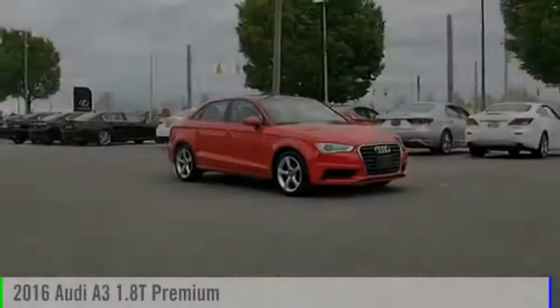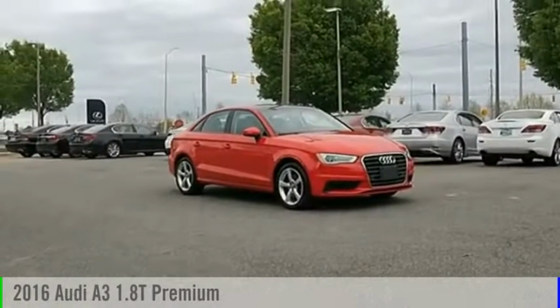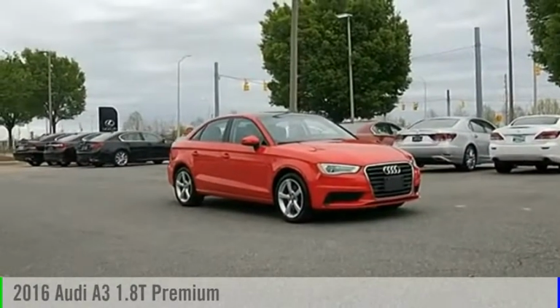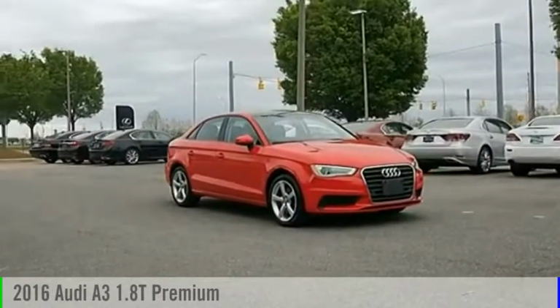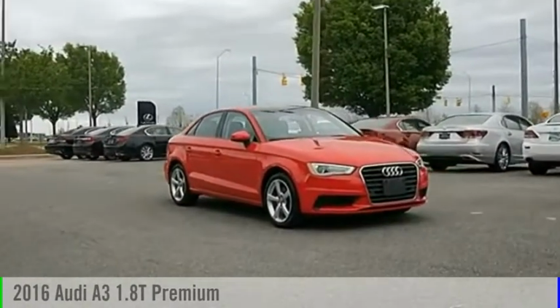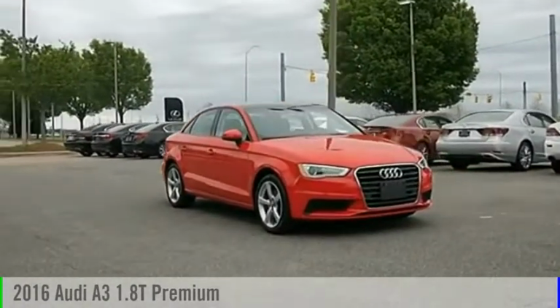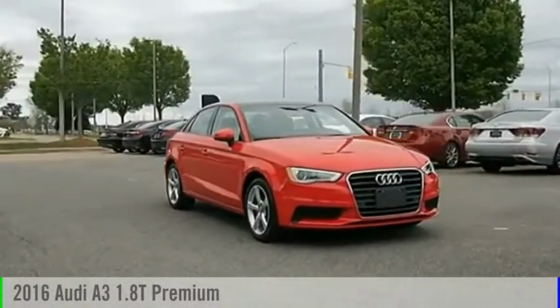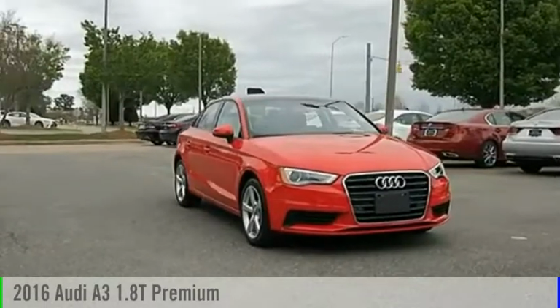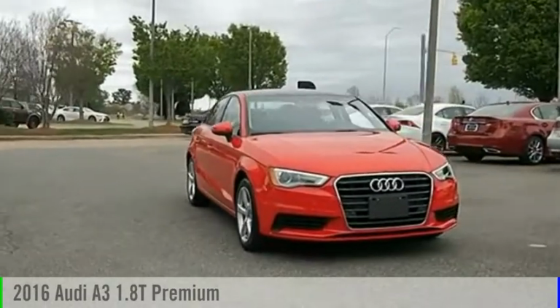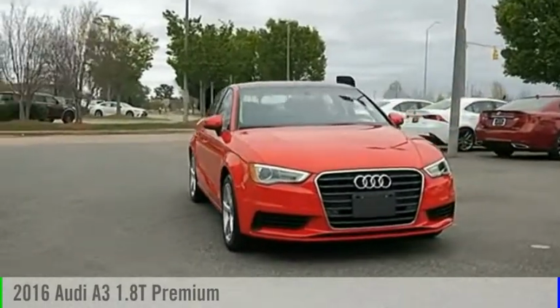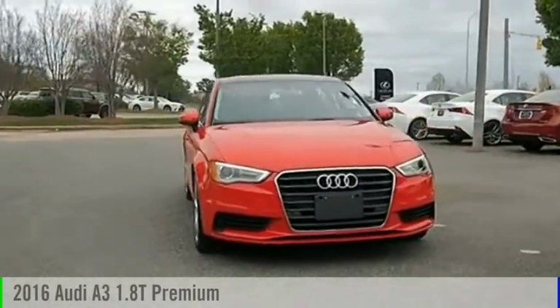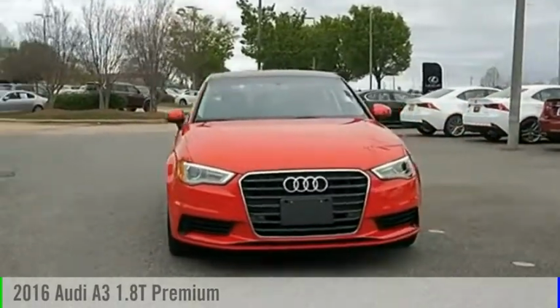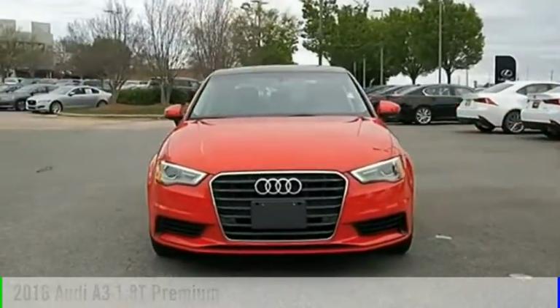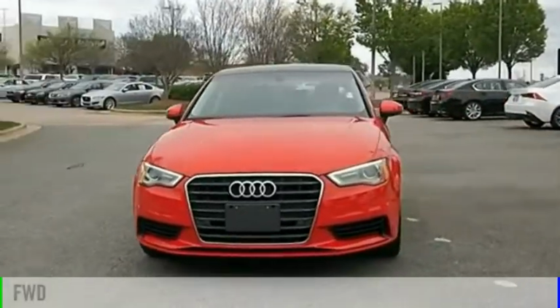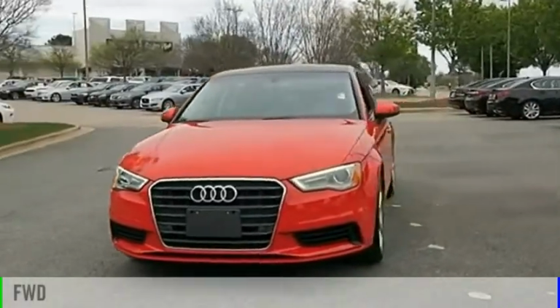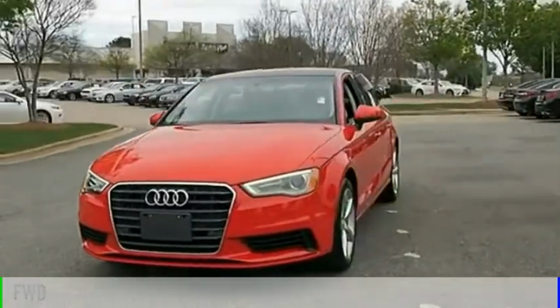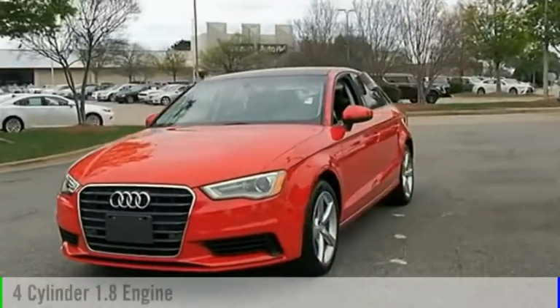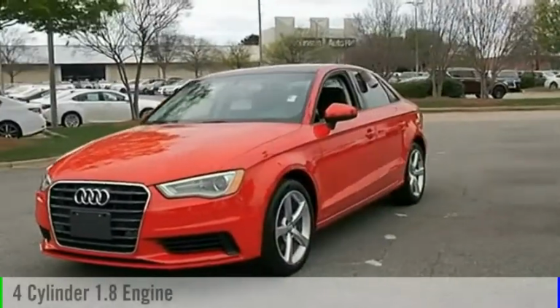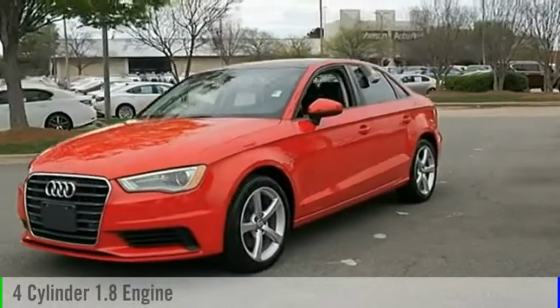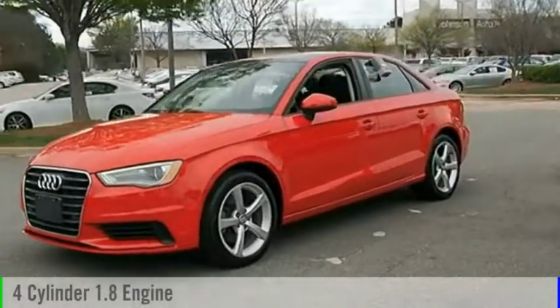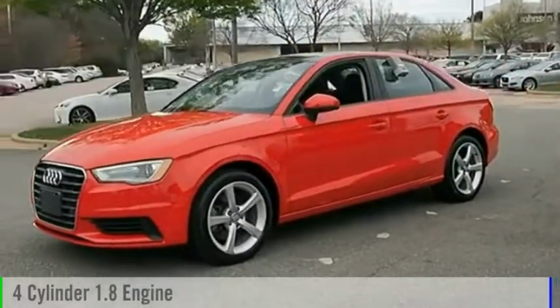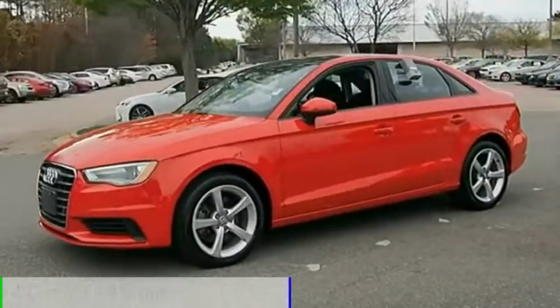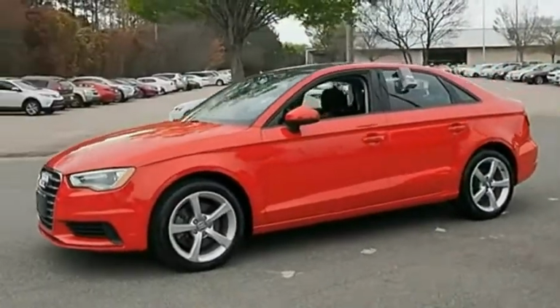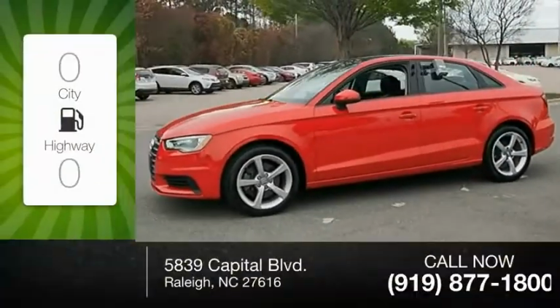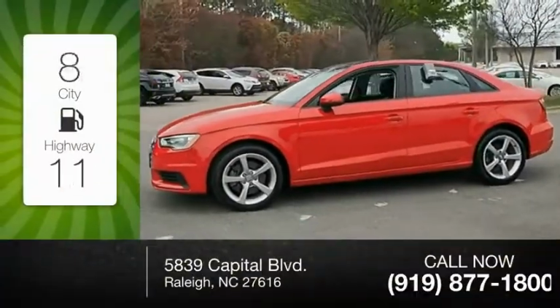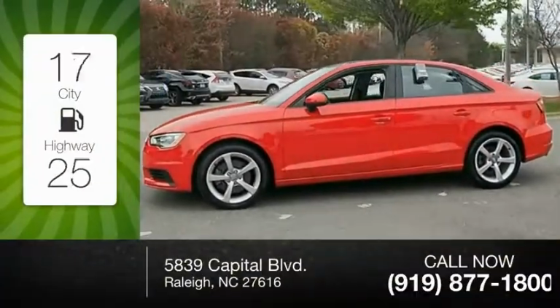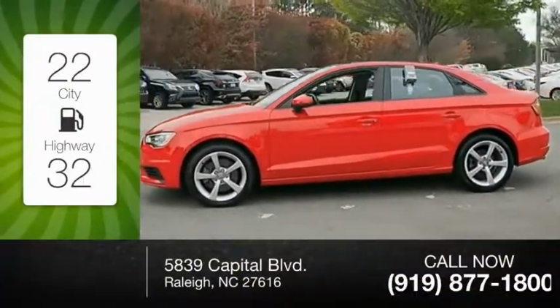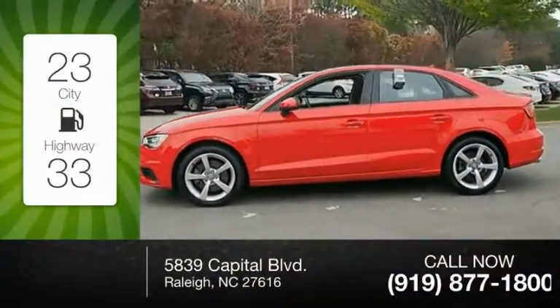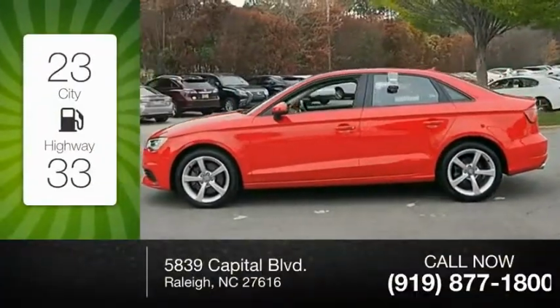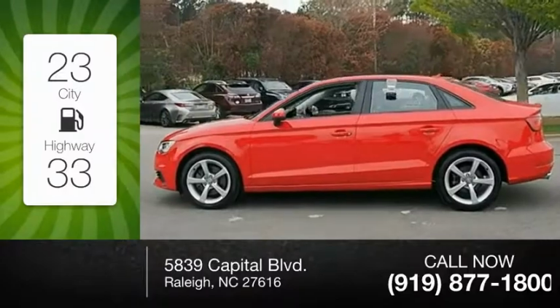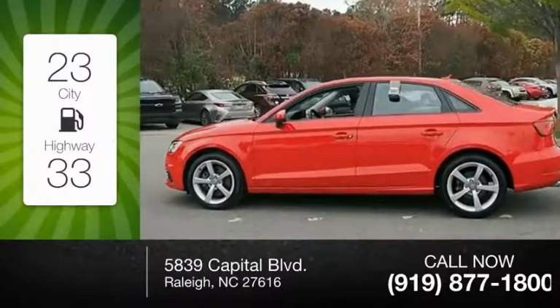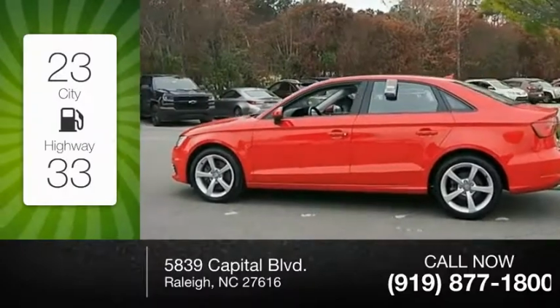Stop by and take a look at the 2016 A3. This vehicle is powered by a front wheel drive, four cylinder, 1.8 liter engine. Great fuel efficiency saves you money by requiring fewer trips to the gas station.